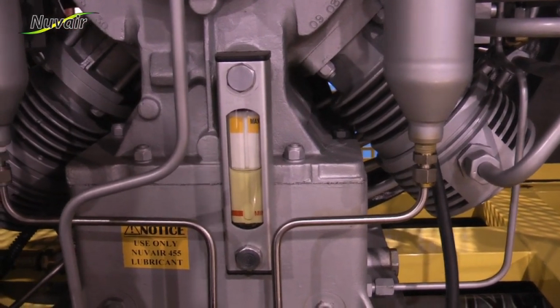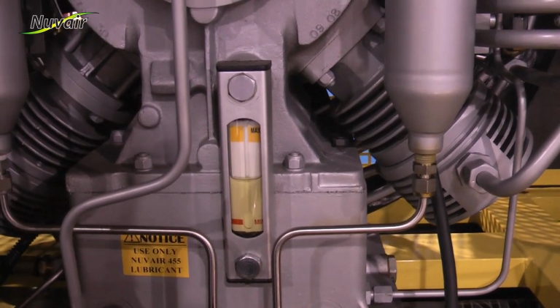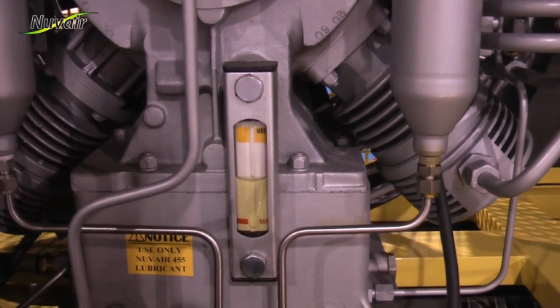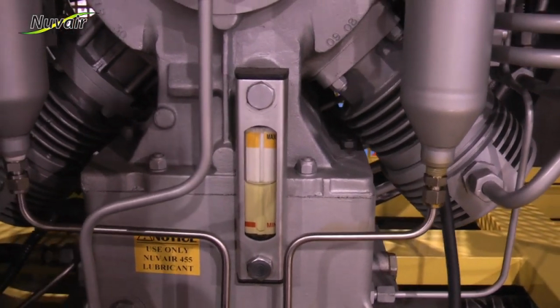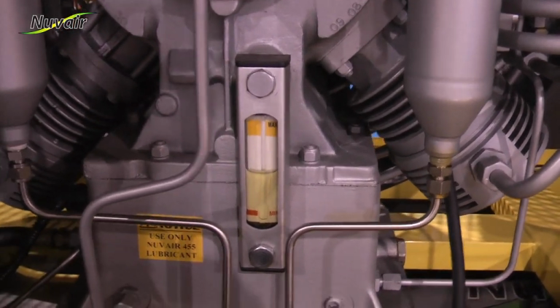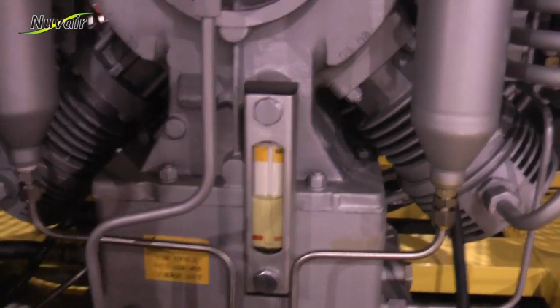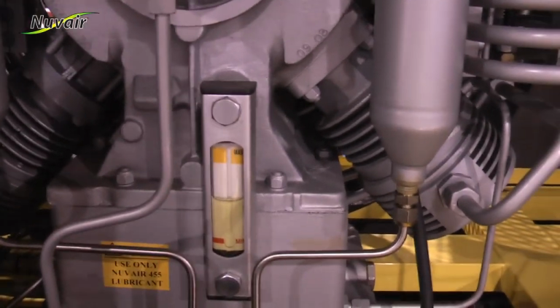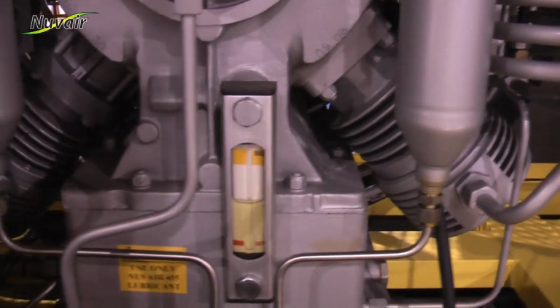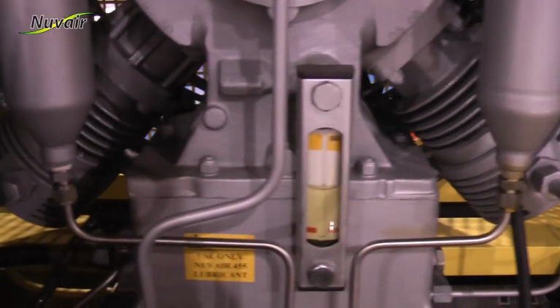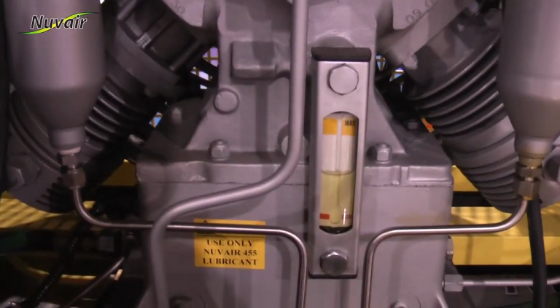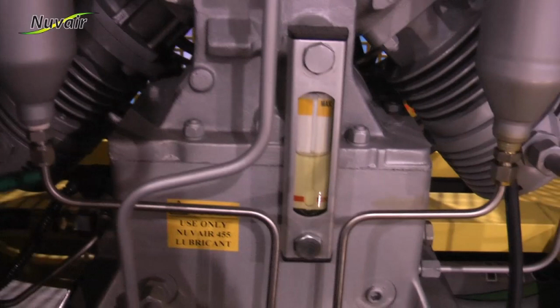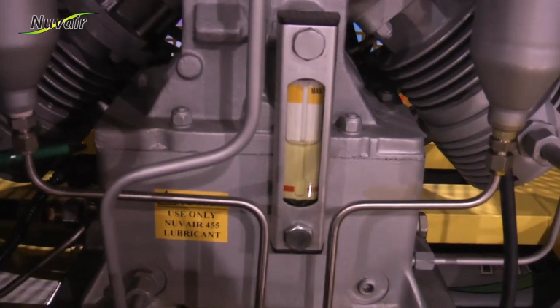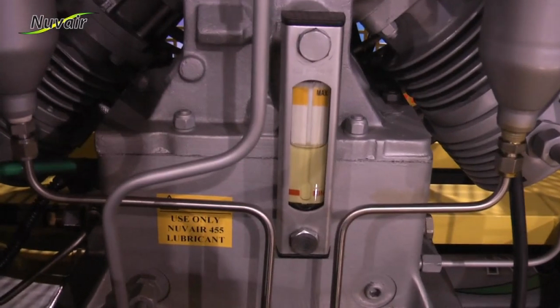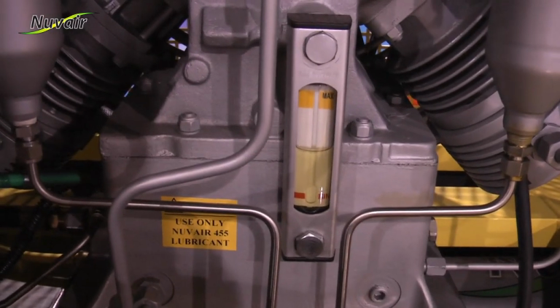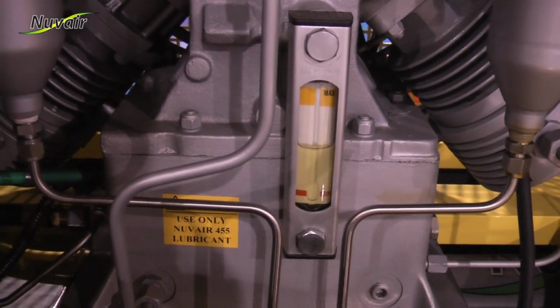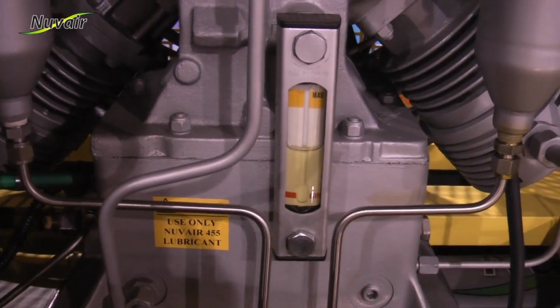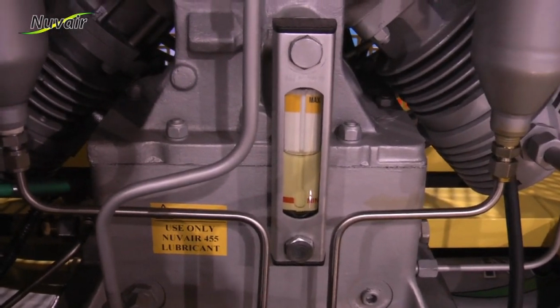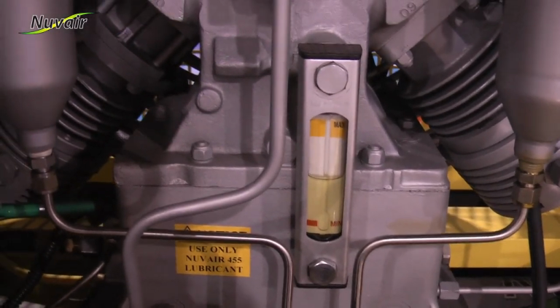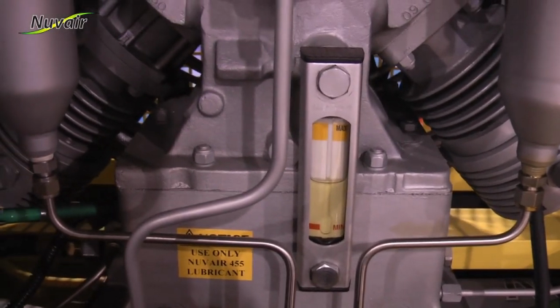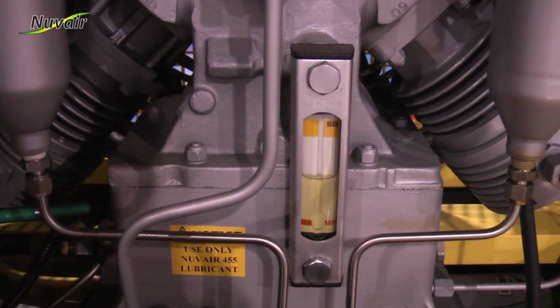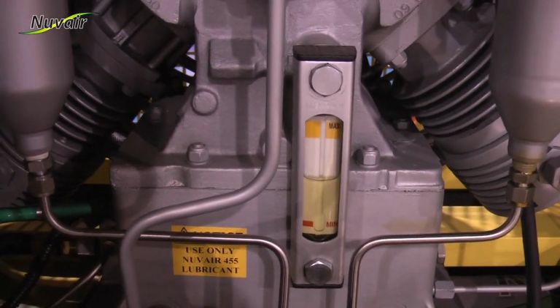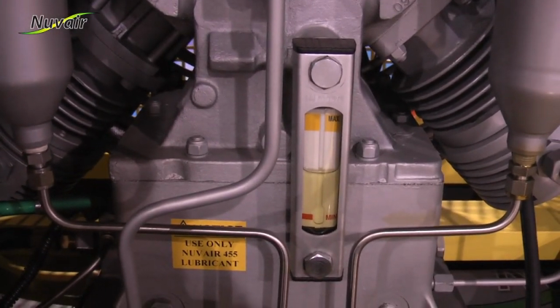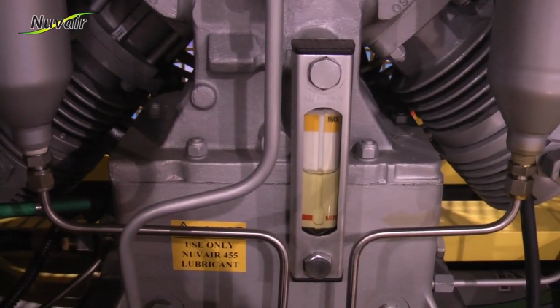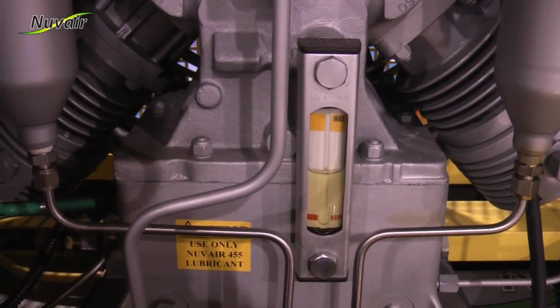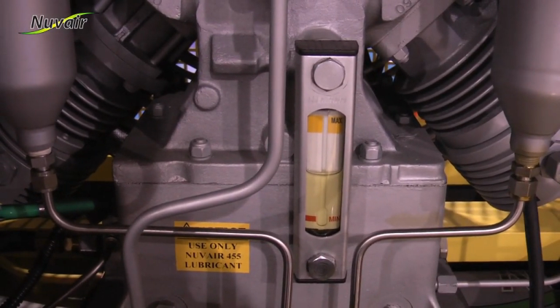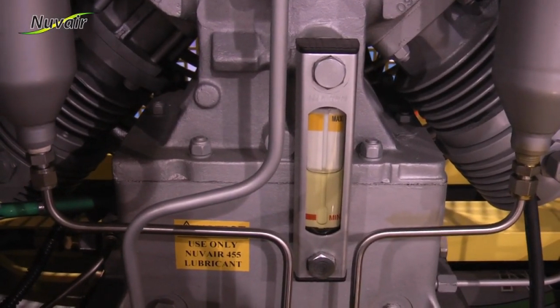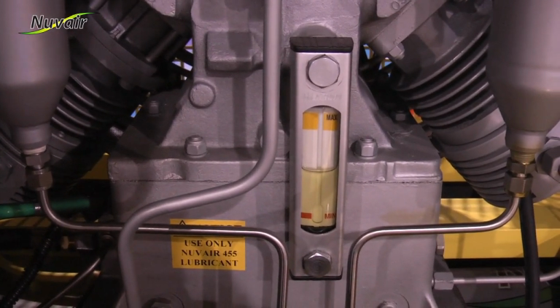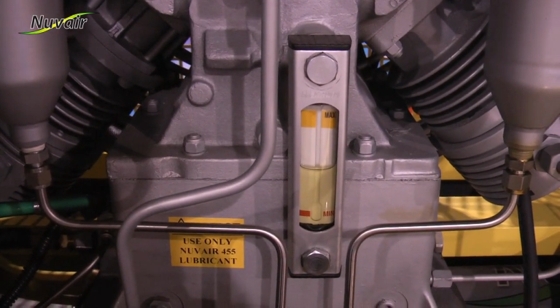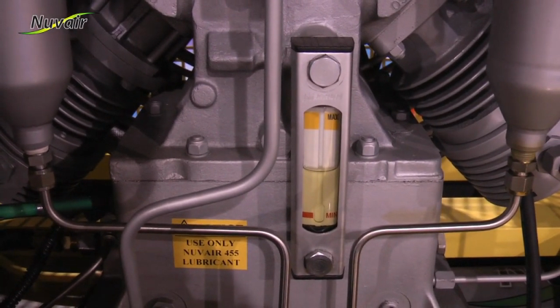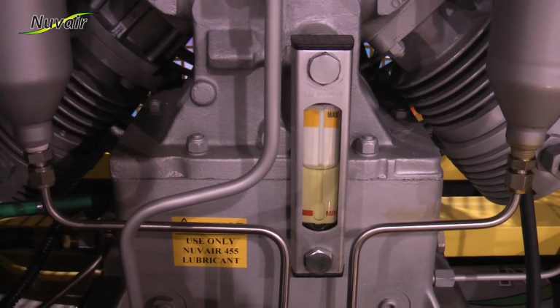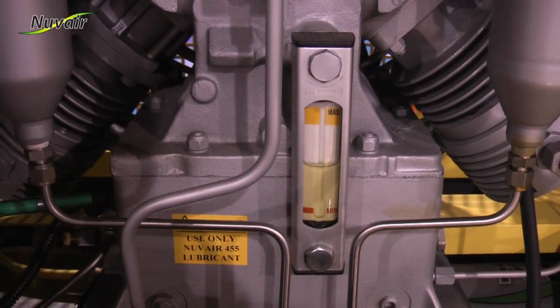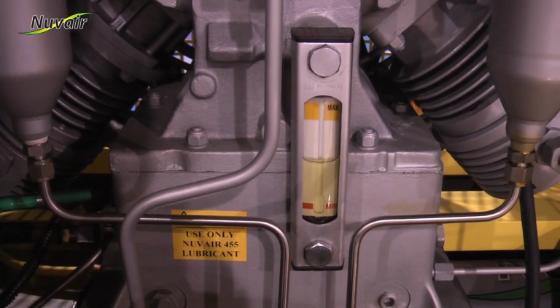You'll notice that it also has a low oil indicator, so if you had low oil, it would shut down the unit.